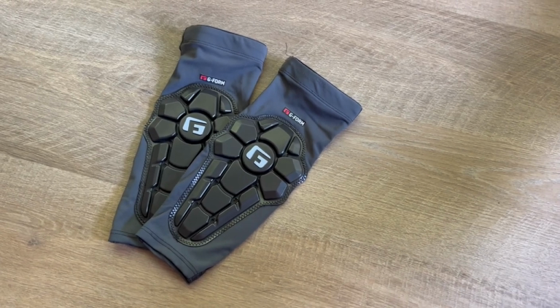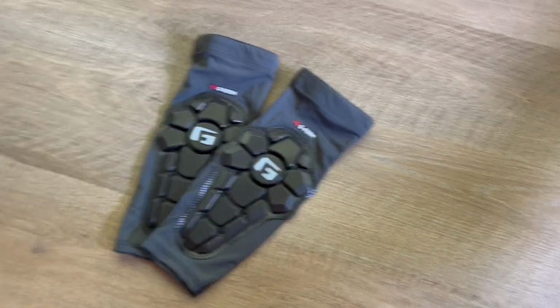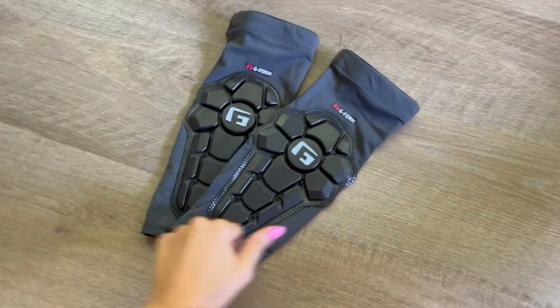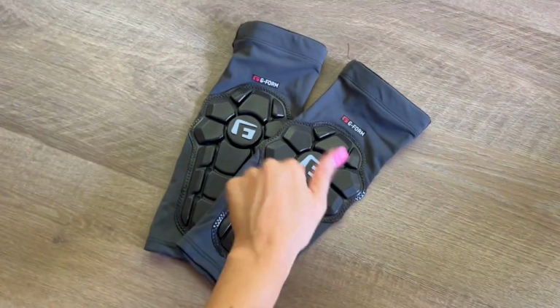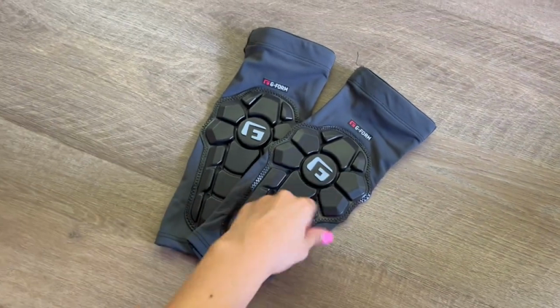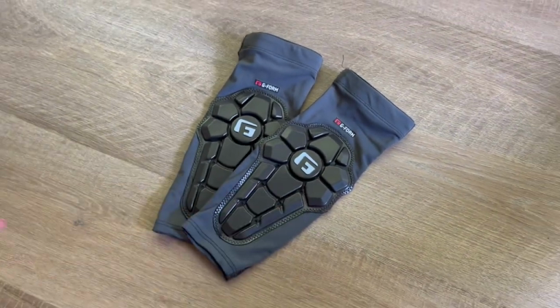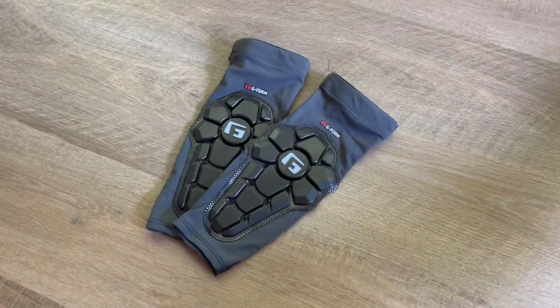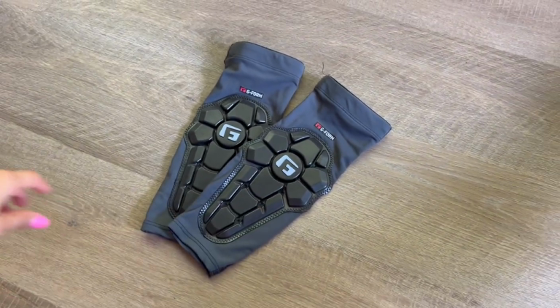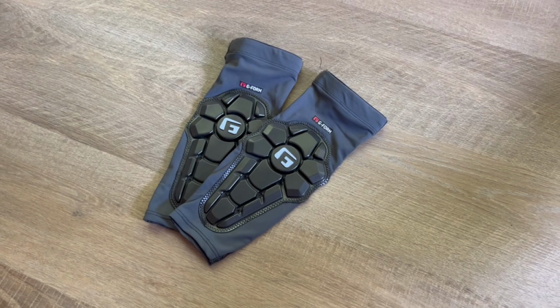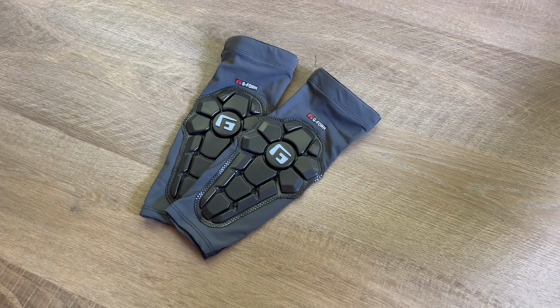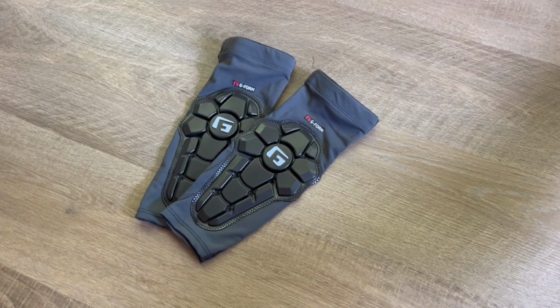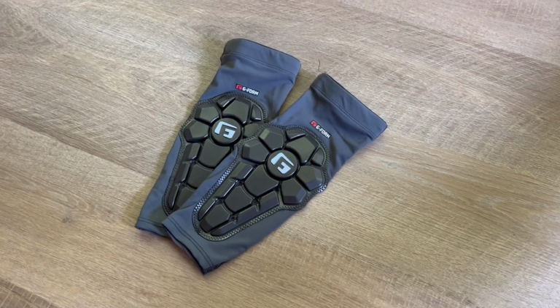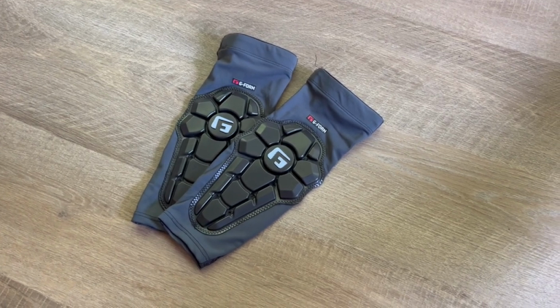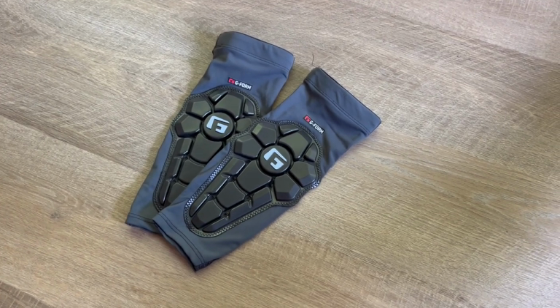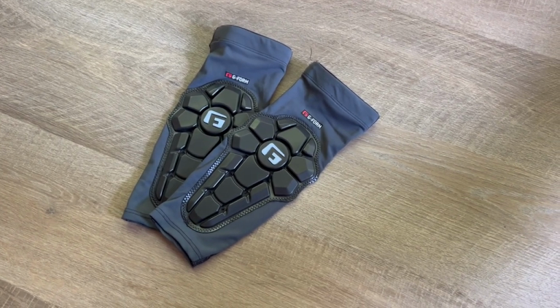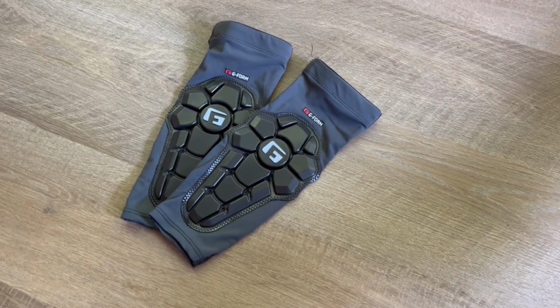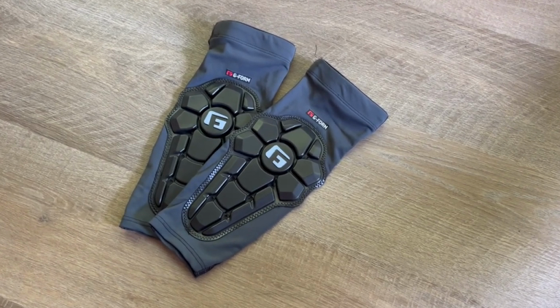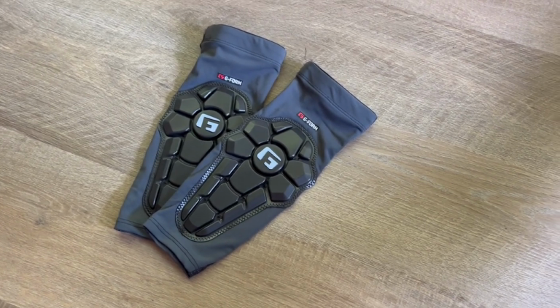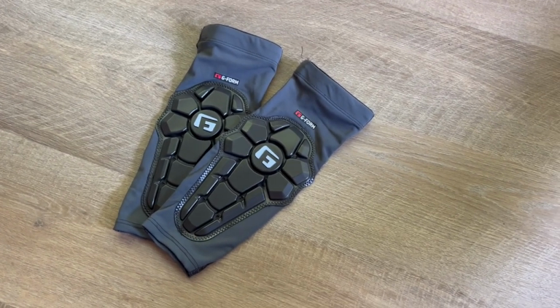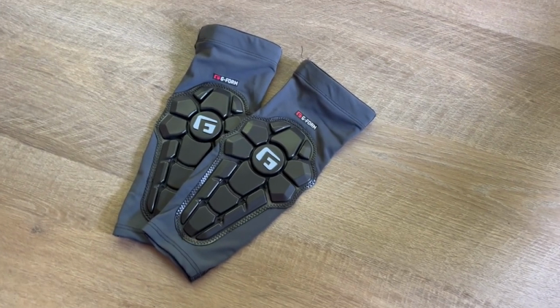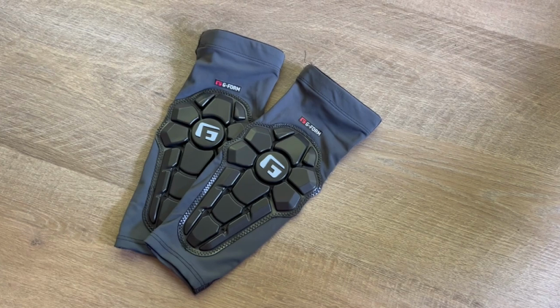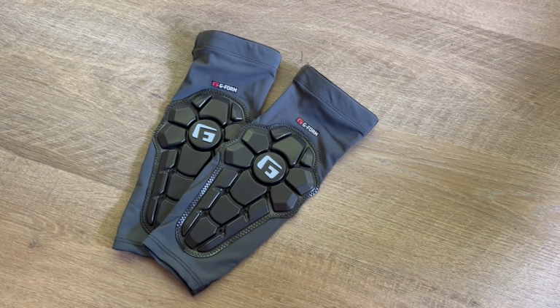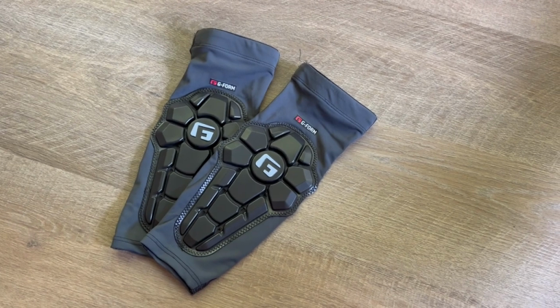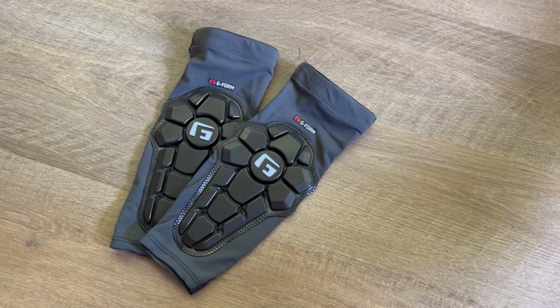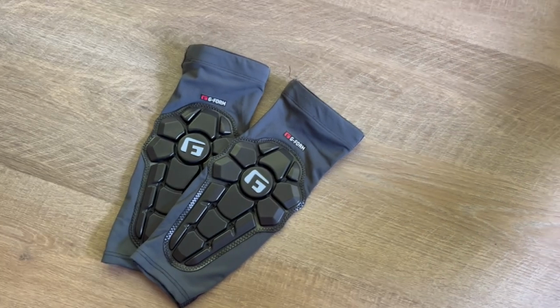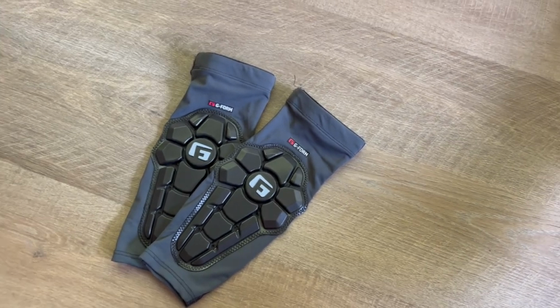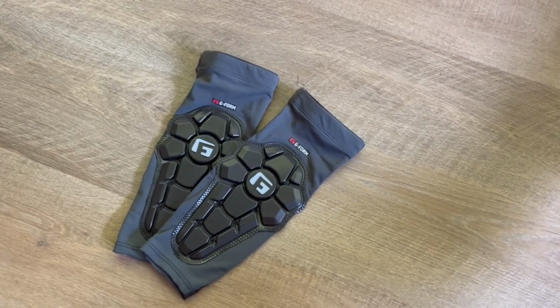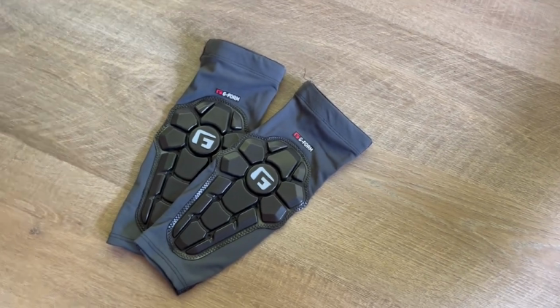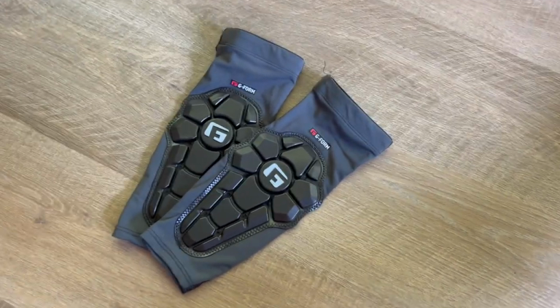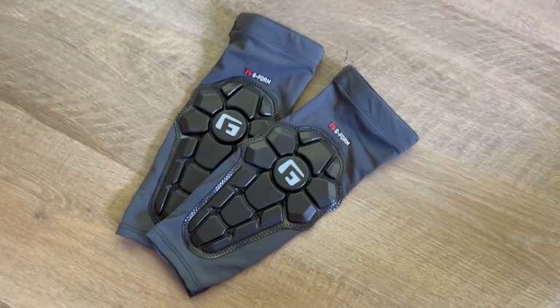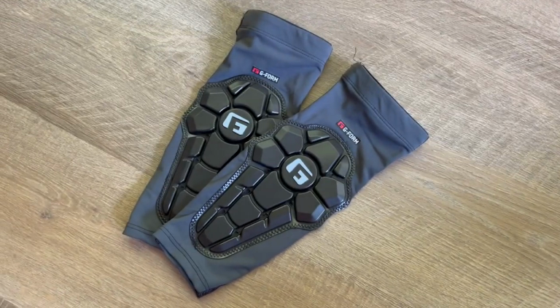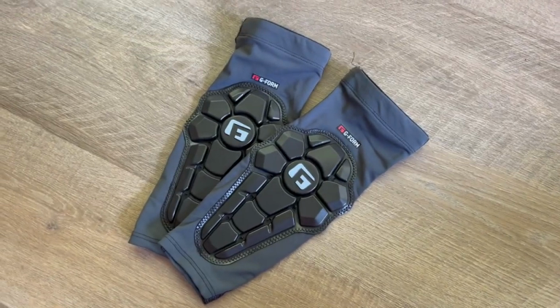It's a great design. I love that they harden on impact. I am a stunt performer in film and television, so I definitely feel protected when I wear these, and I've also noticed they tend to be an industry standard — a lot of other performers wear these as well.